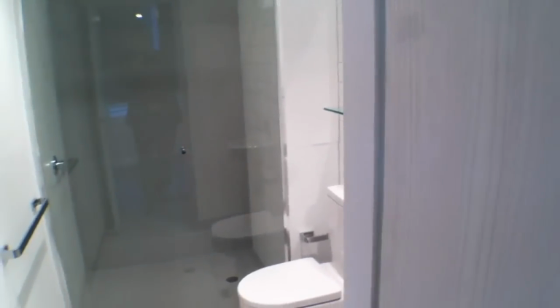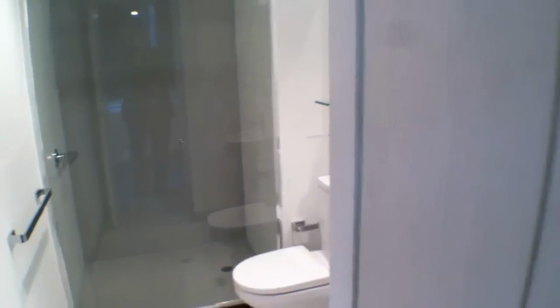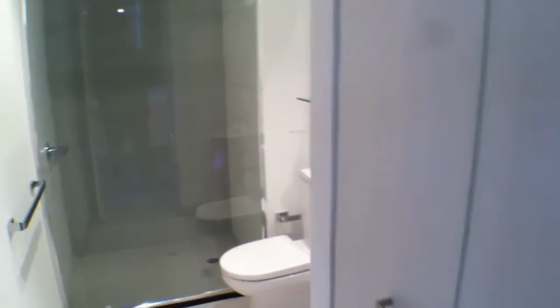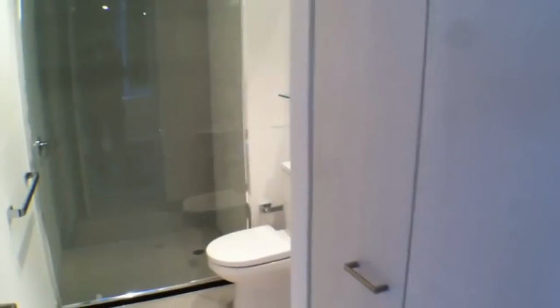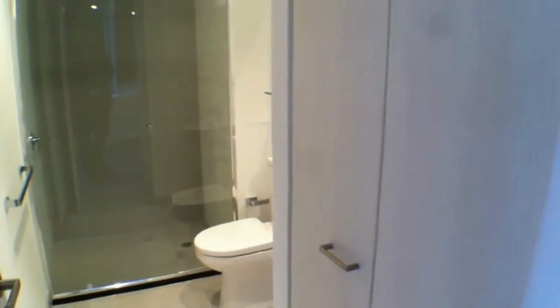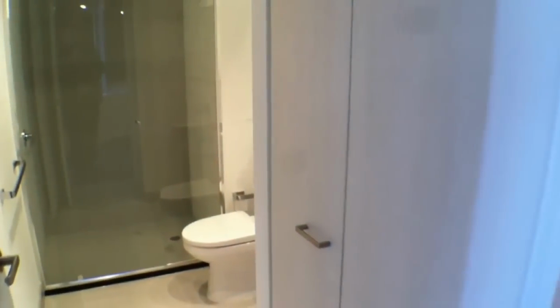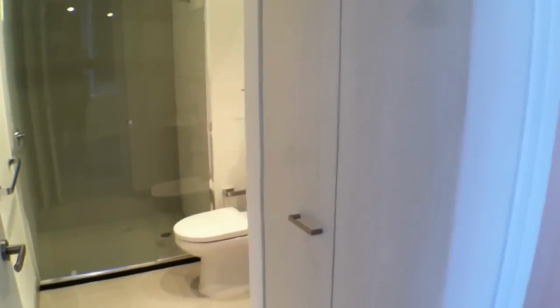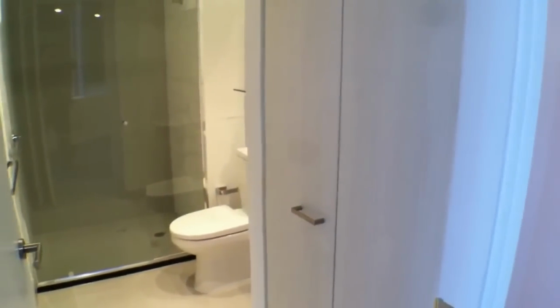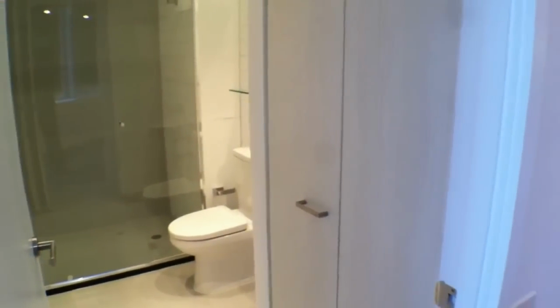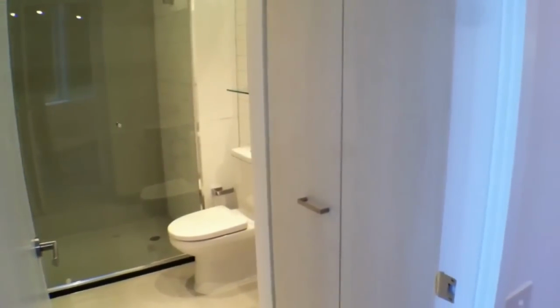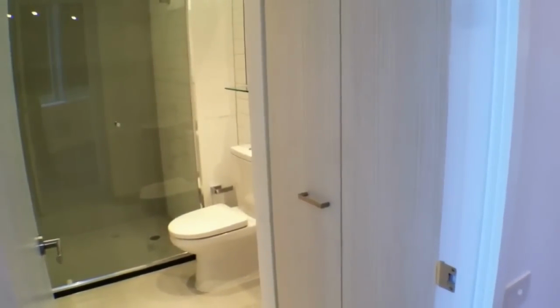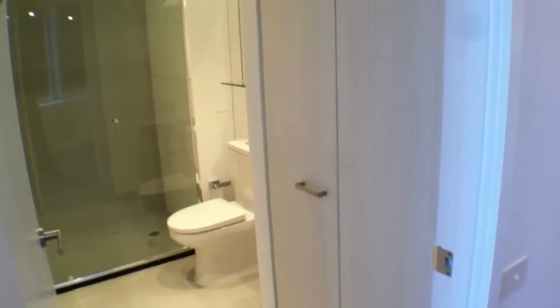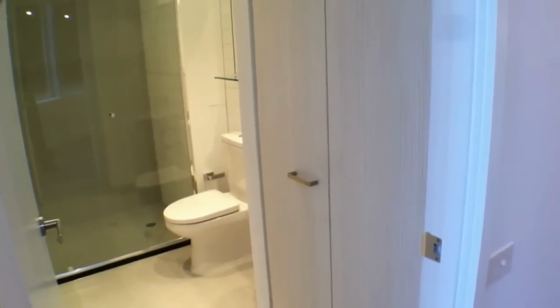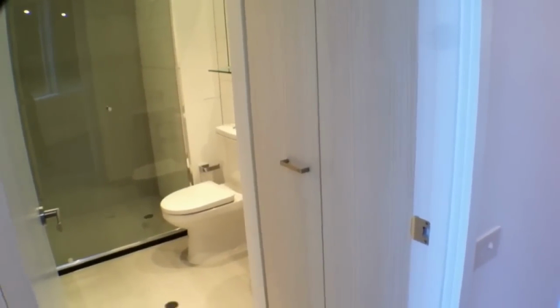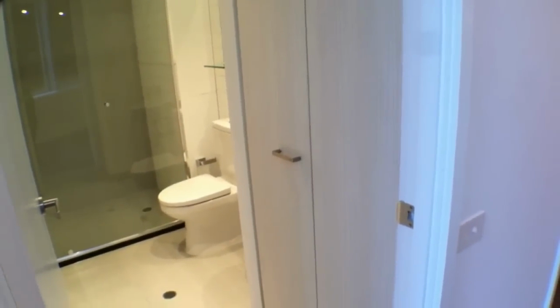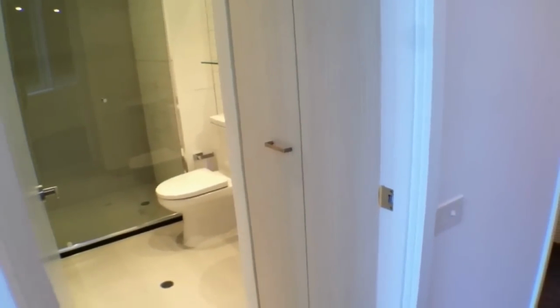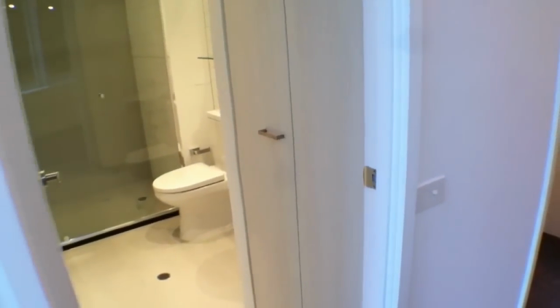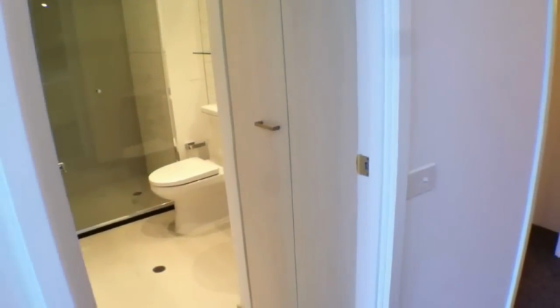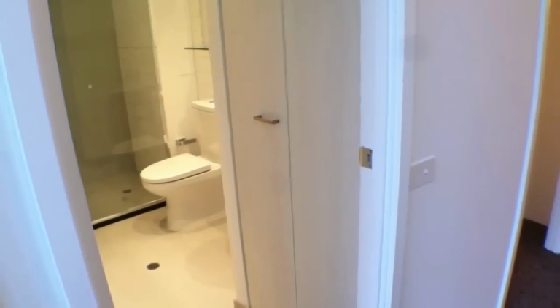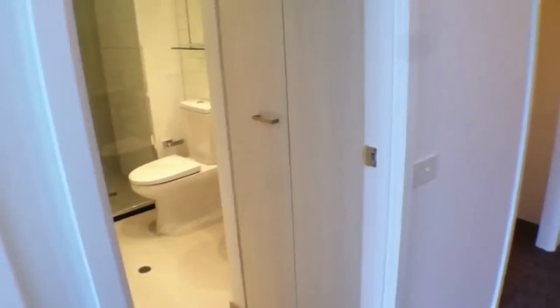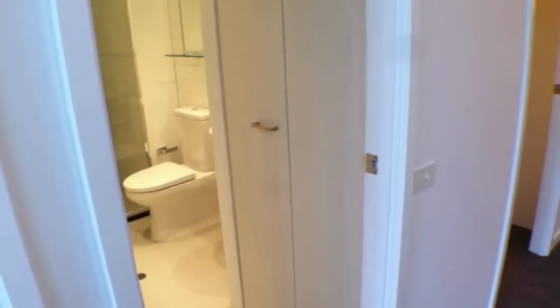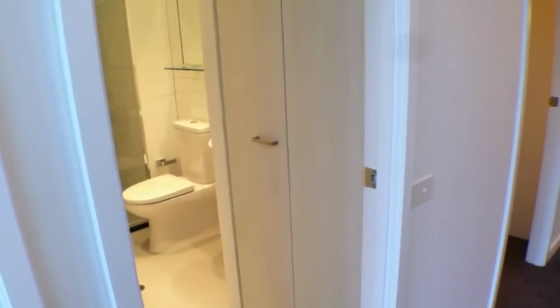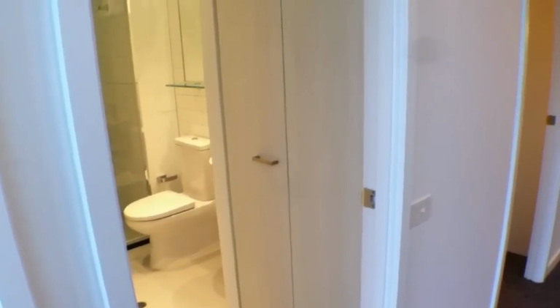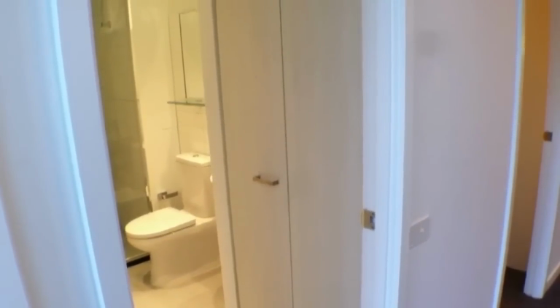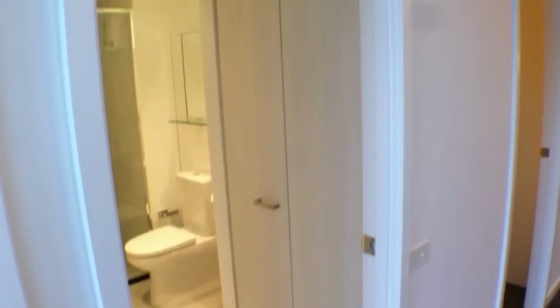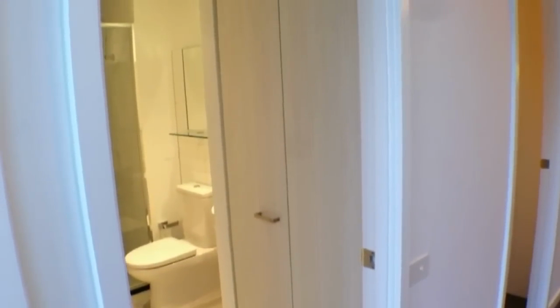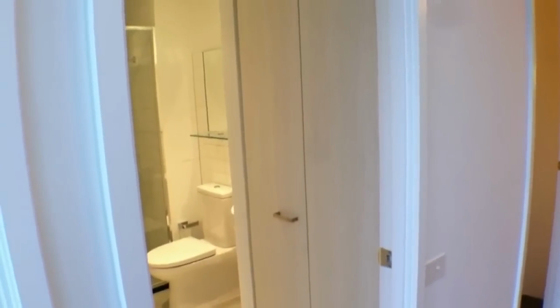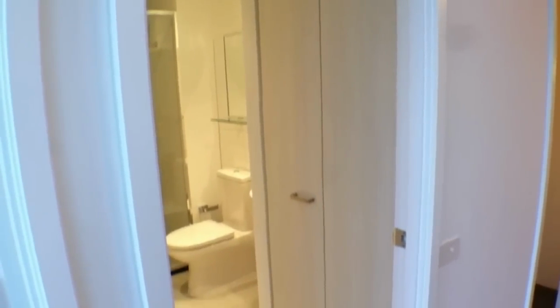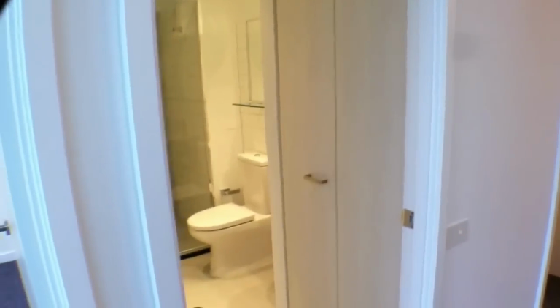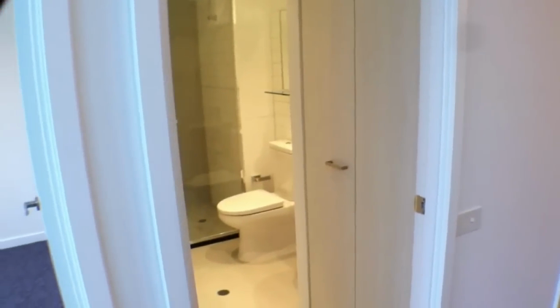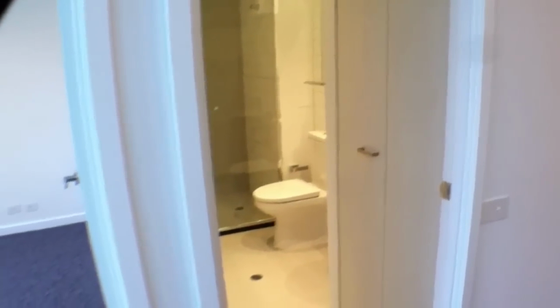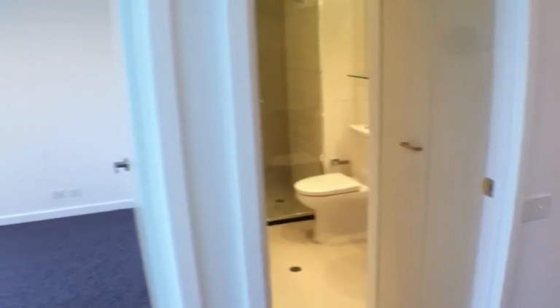Just to the right here you'll notice that there is the European laundry. That's a spot where you can put your washing machine and then mount a dryer in that cupboard immediately in front there.